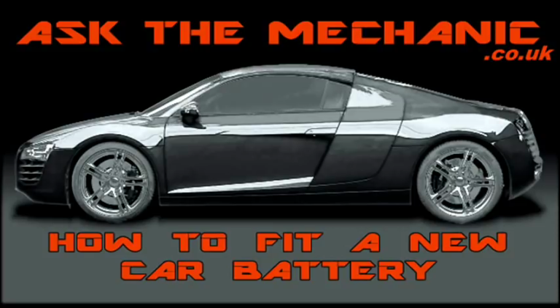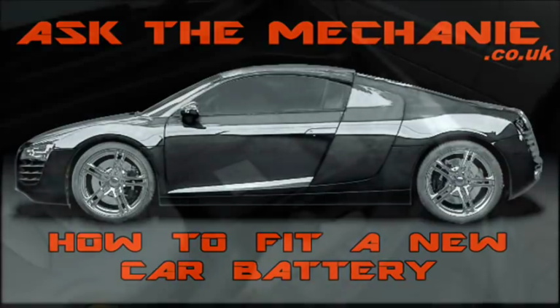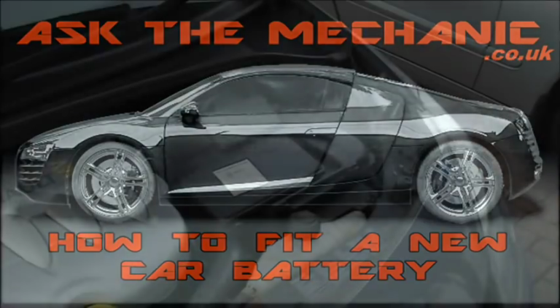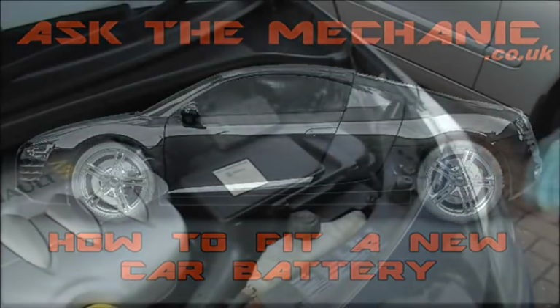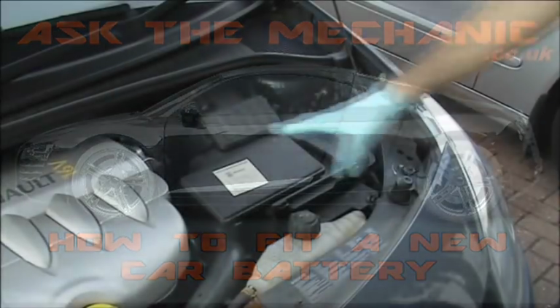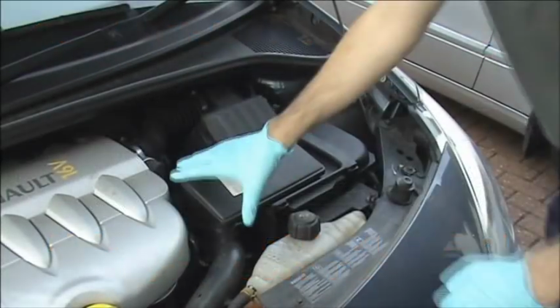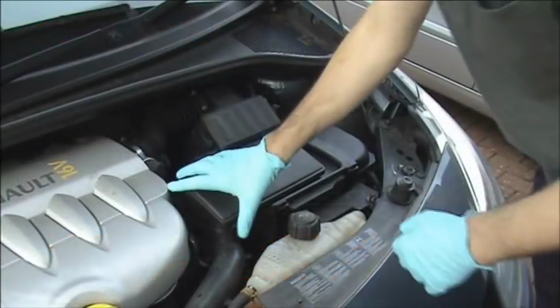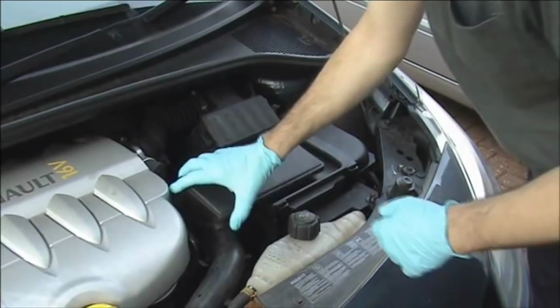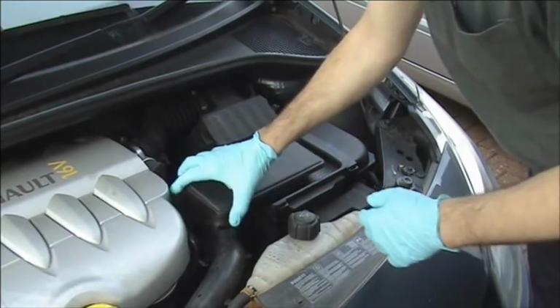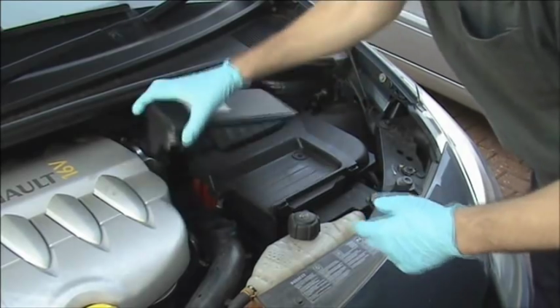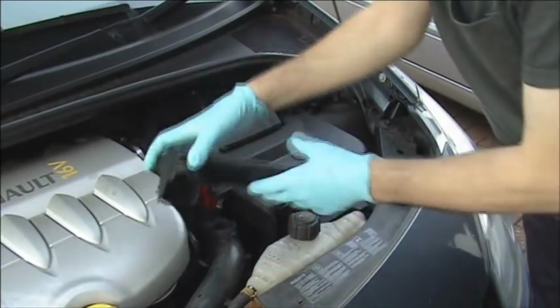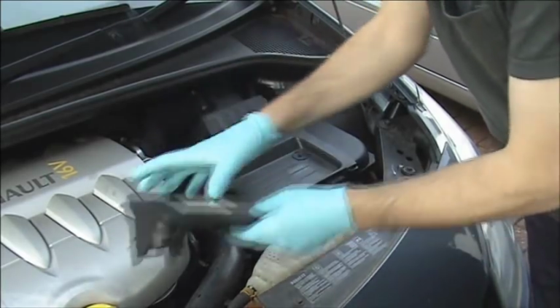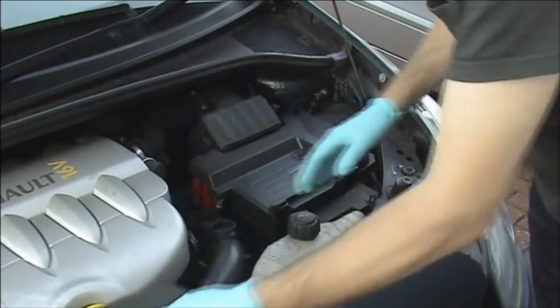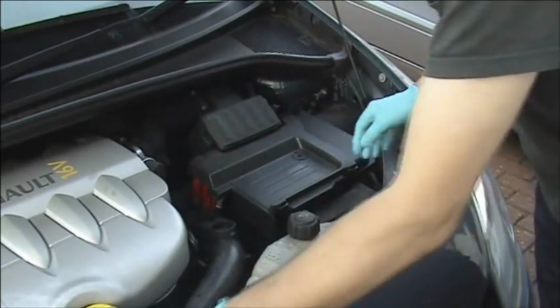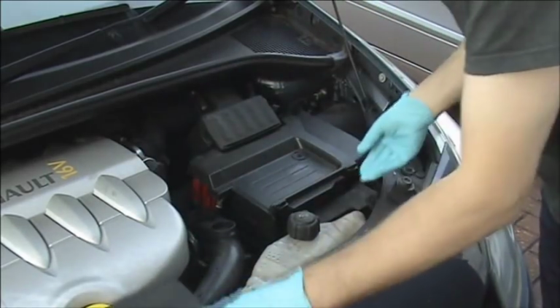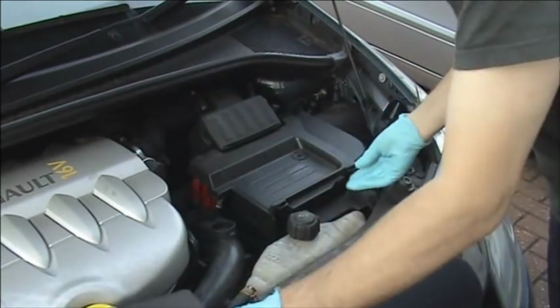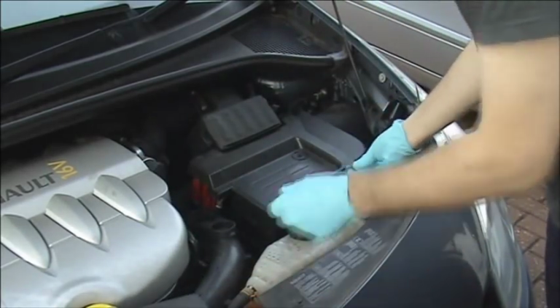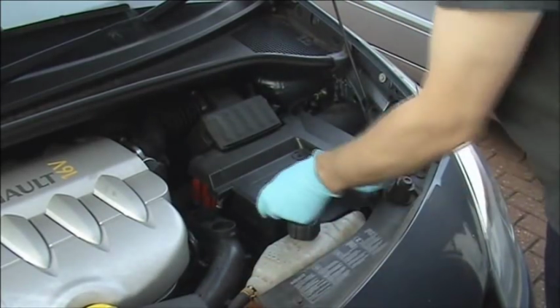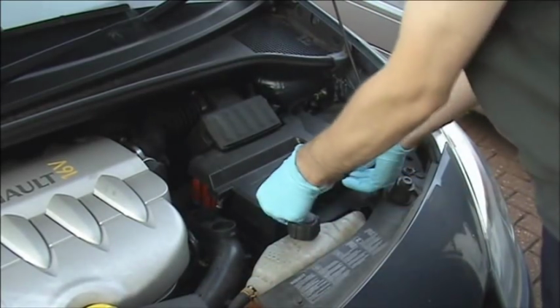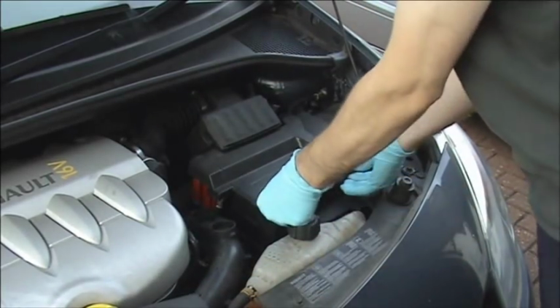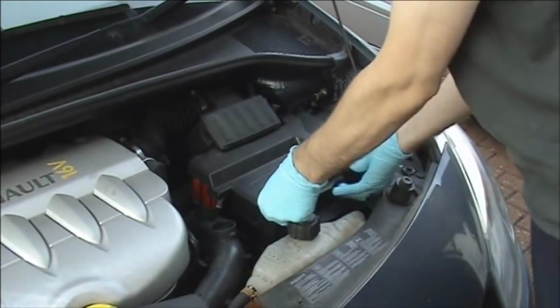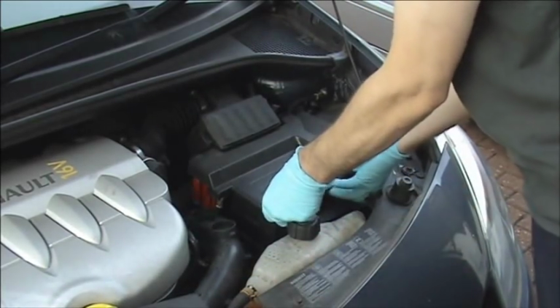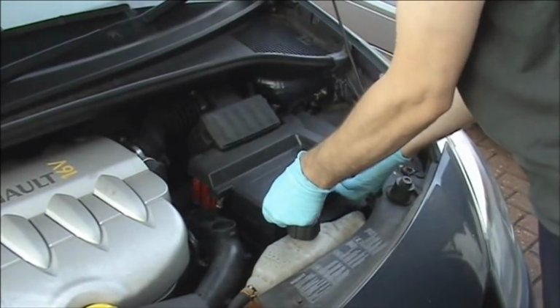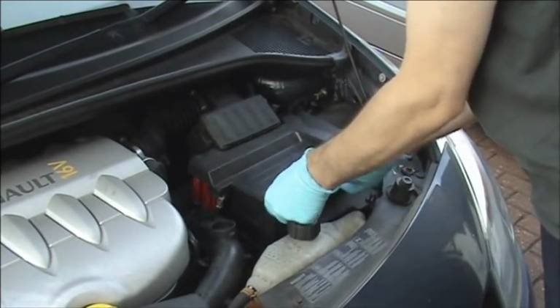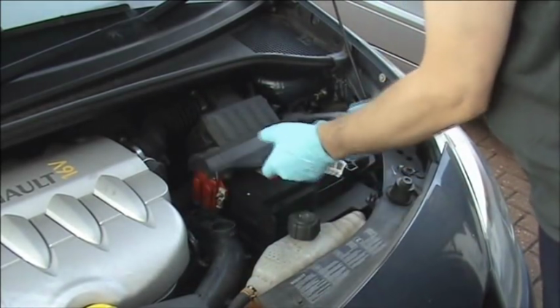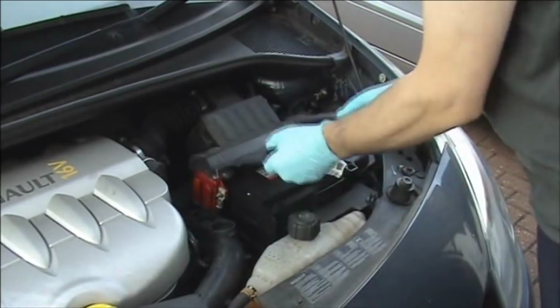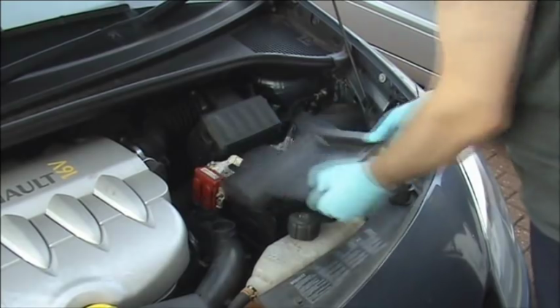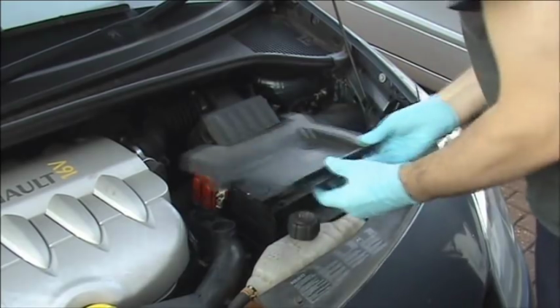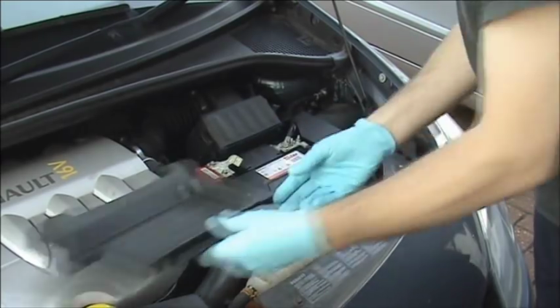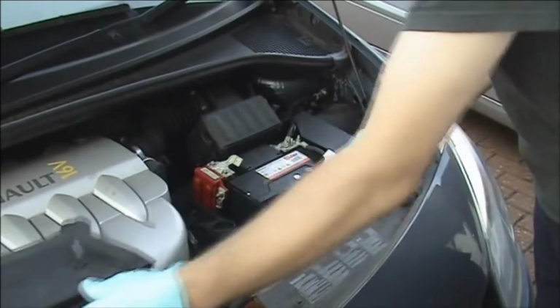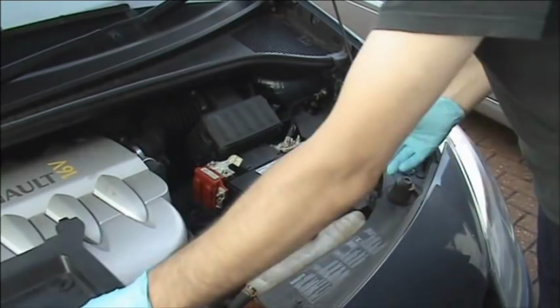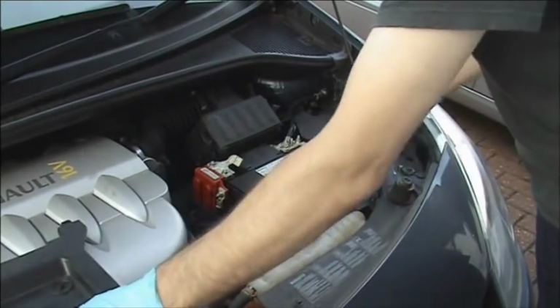Most modern vehicles have a plastic box covering the battery. This obviously needs to be removed before we can get to the battery terminals.